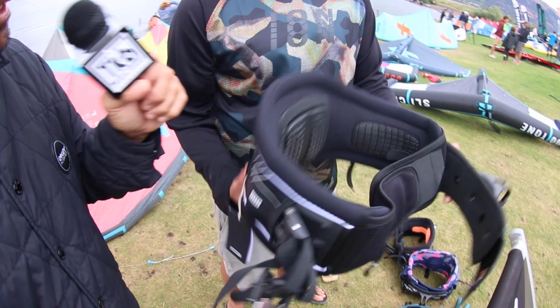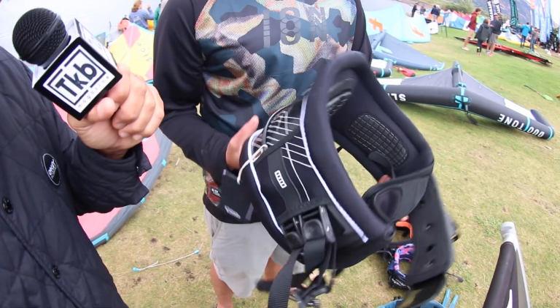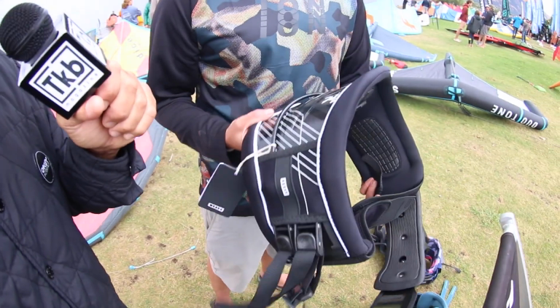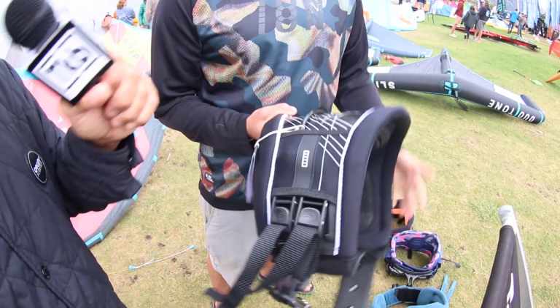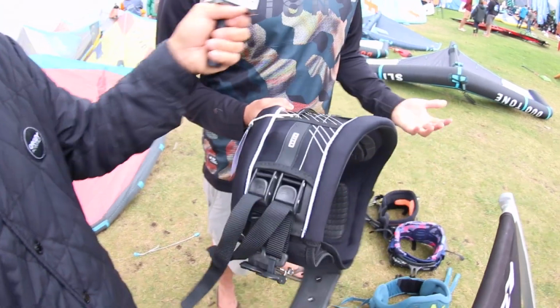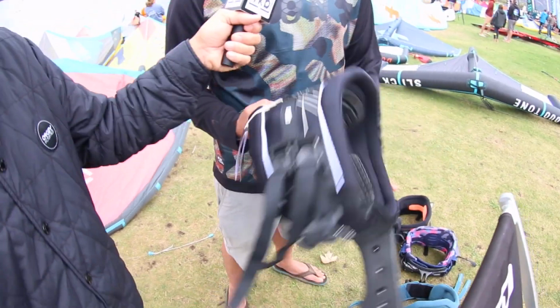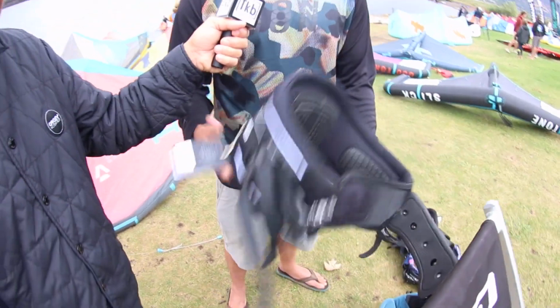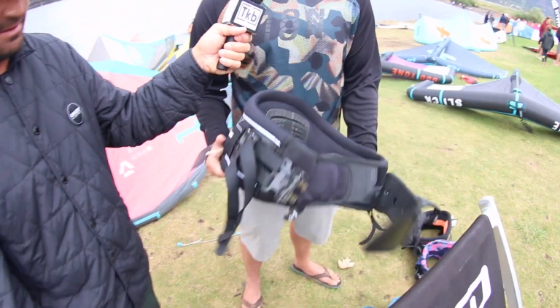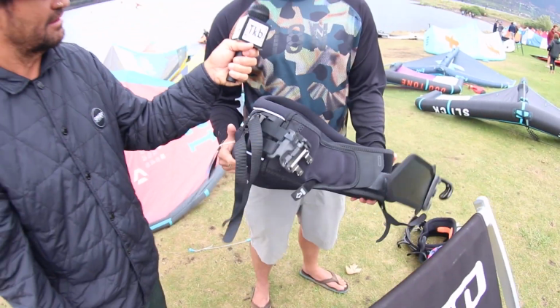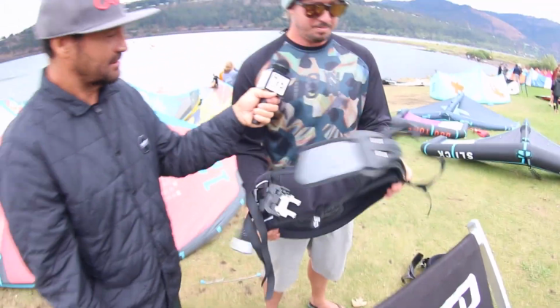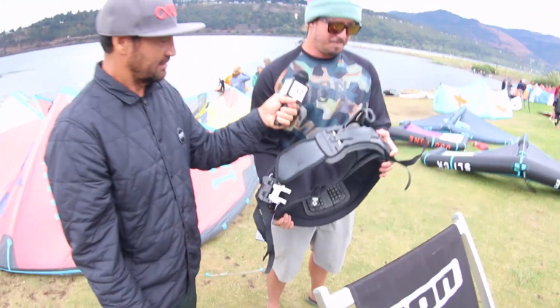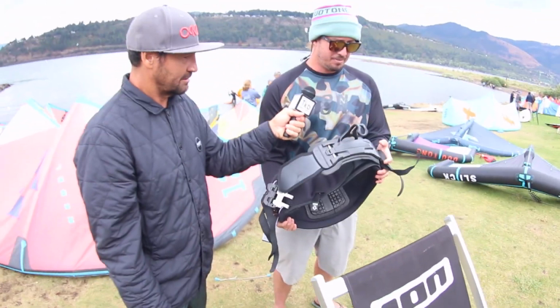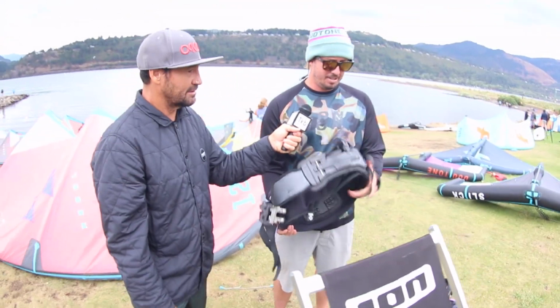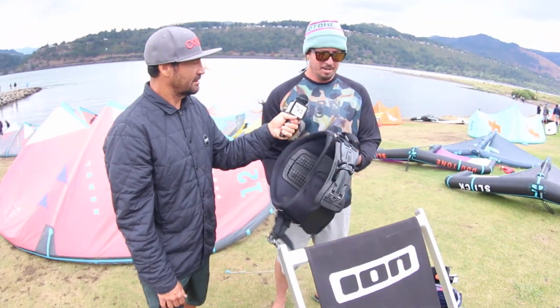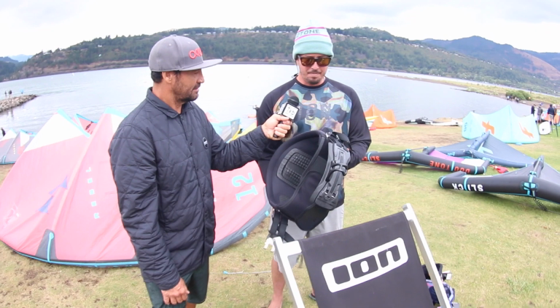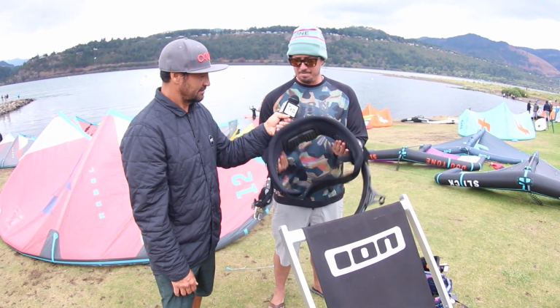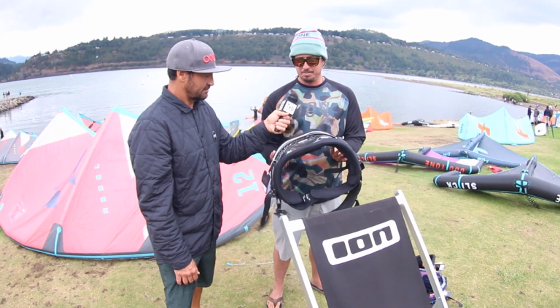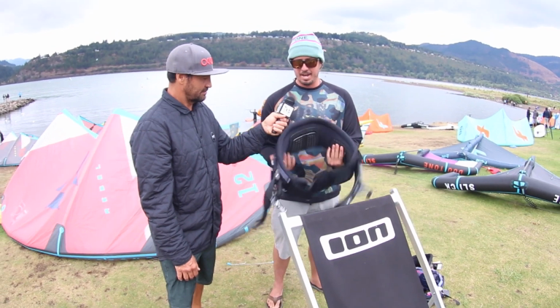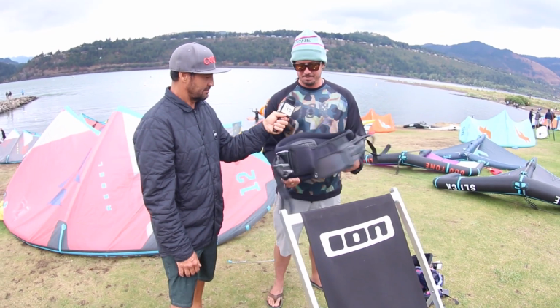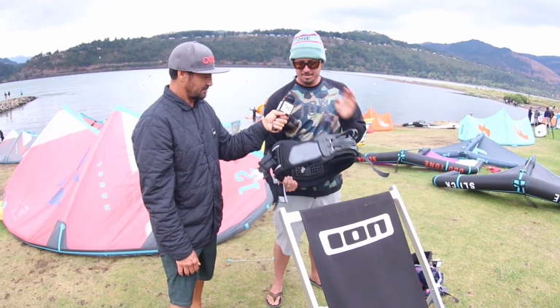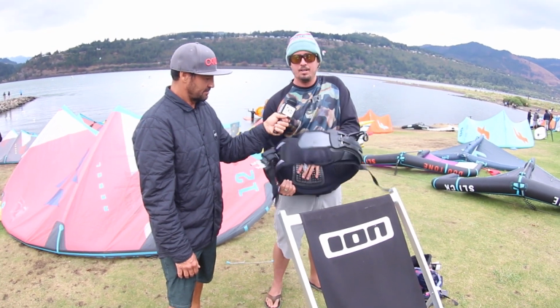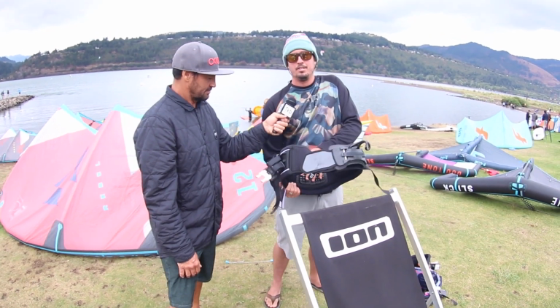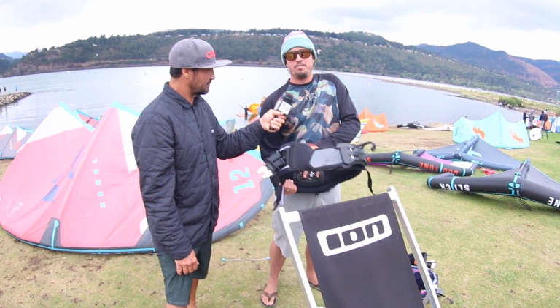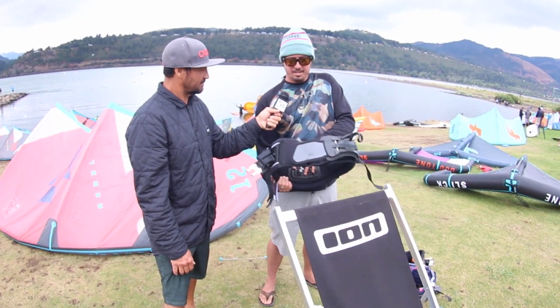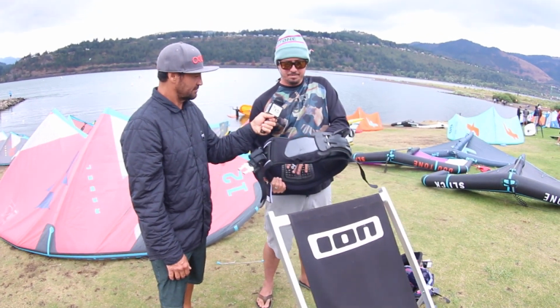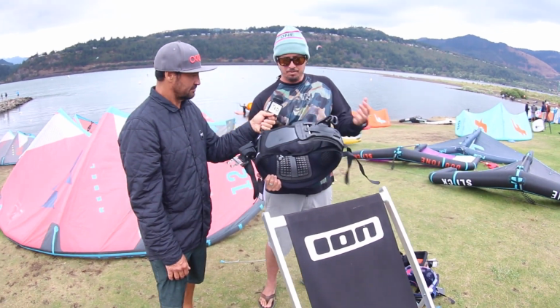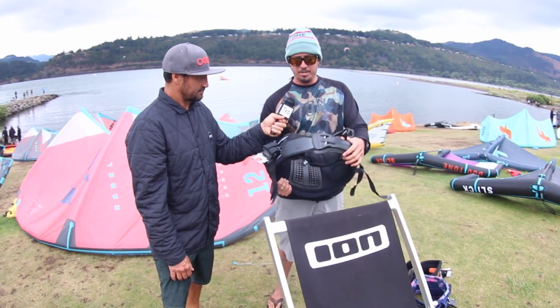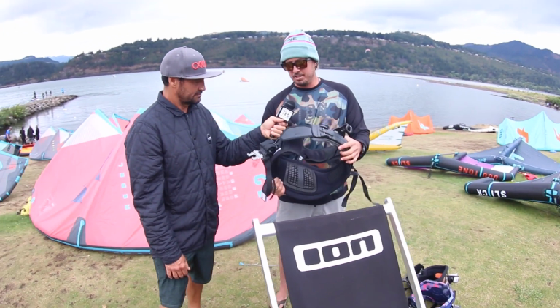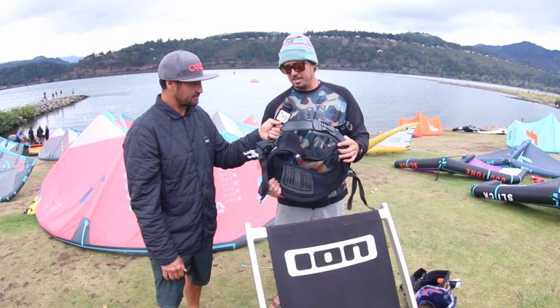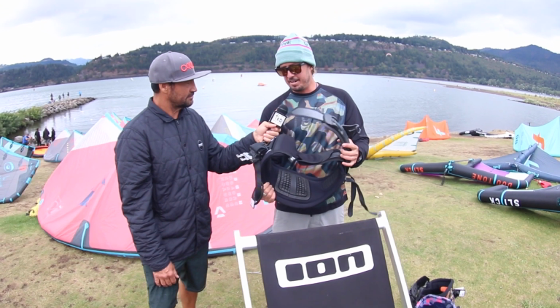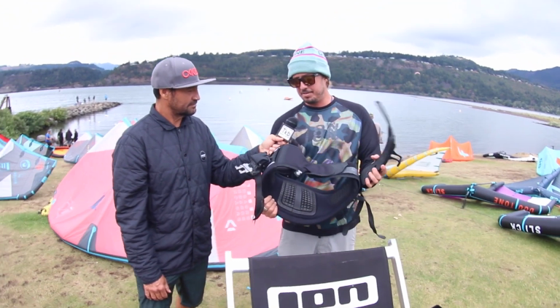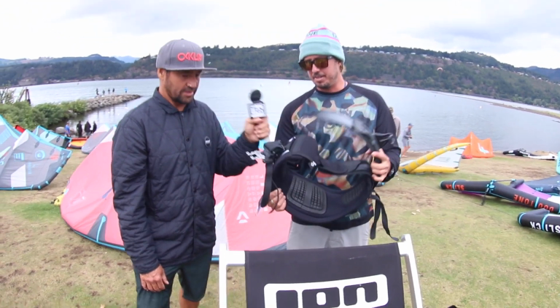You guys are getting a little tricky tricky. They're geniuses over there — we've got to make stuff right. Small back, supportive back — wear this harness, never take it off.